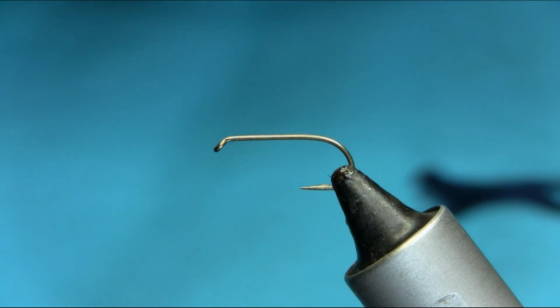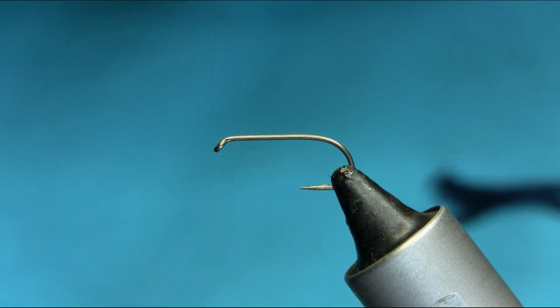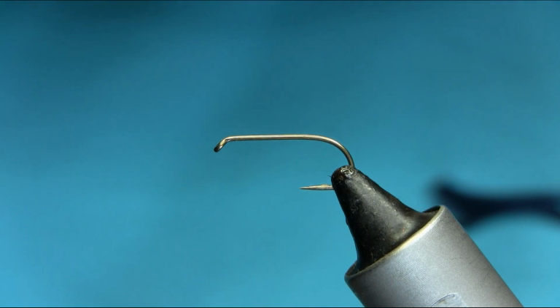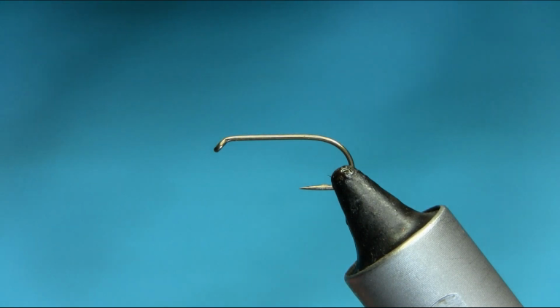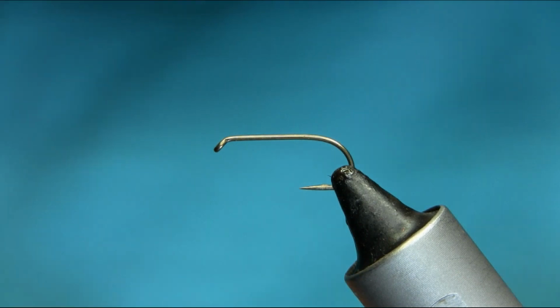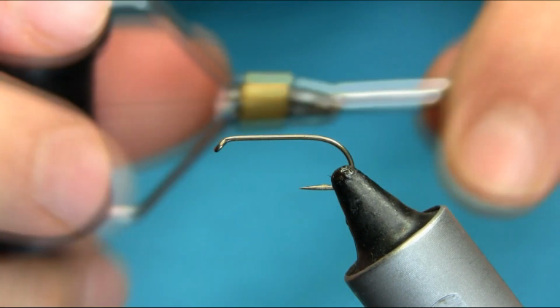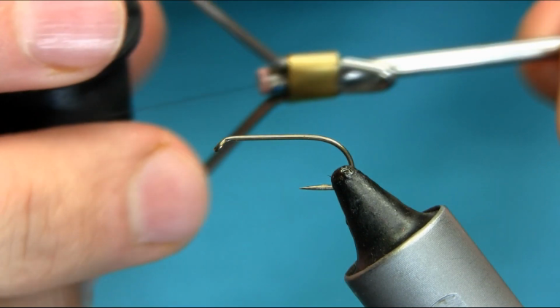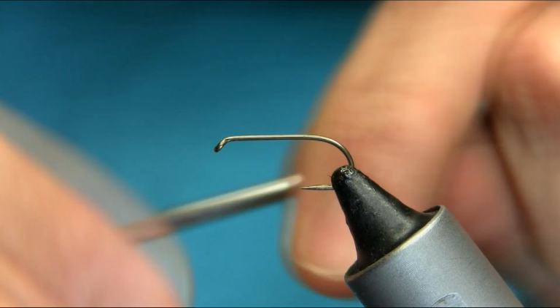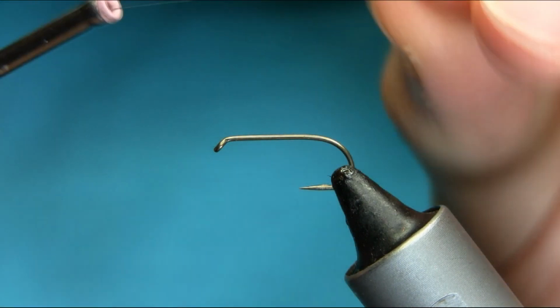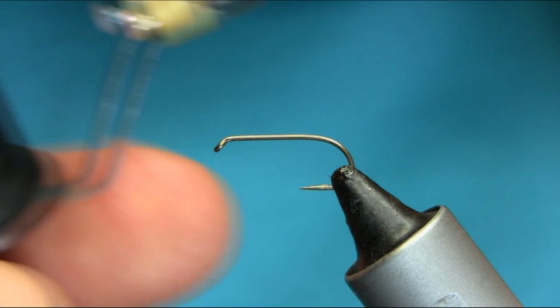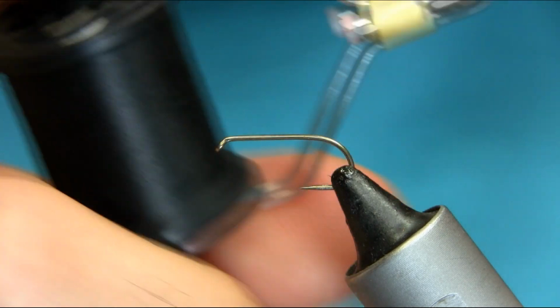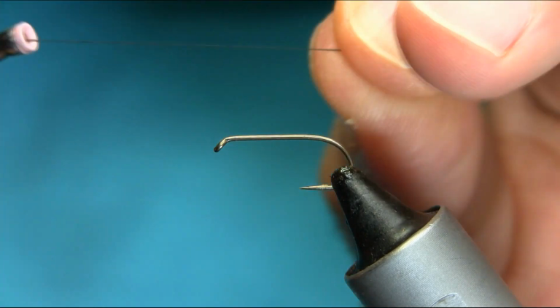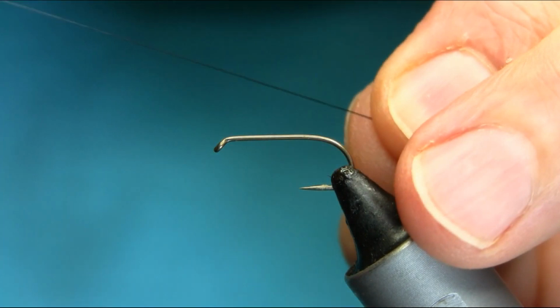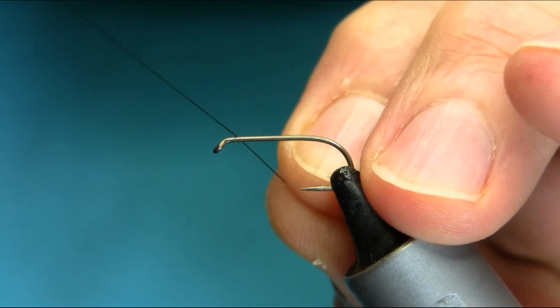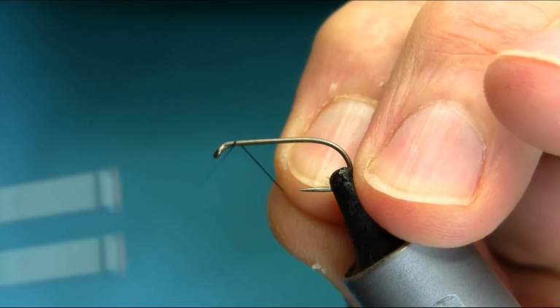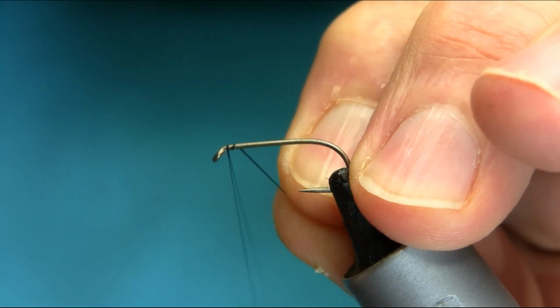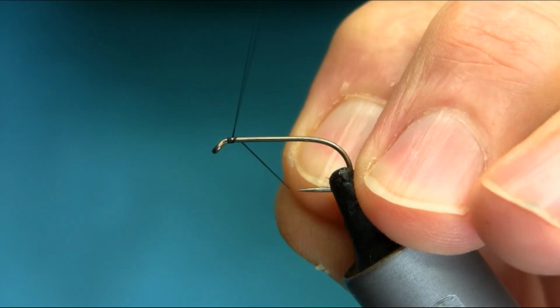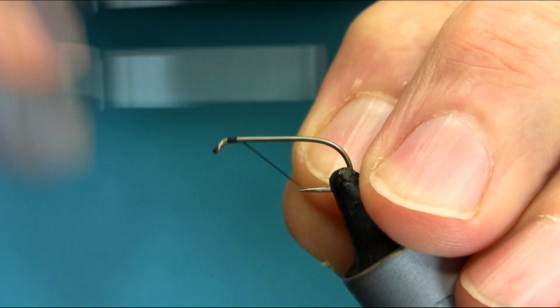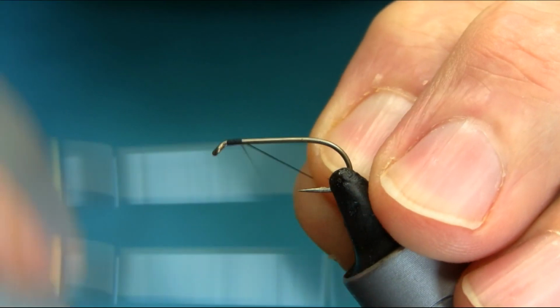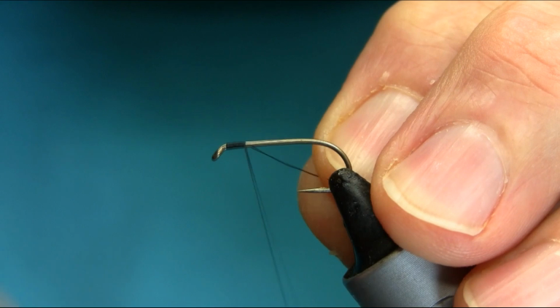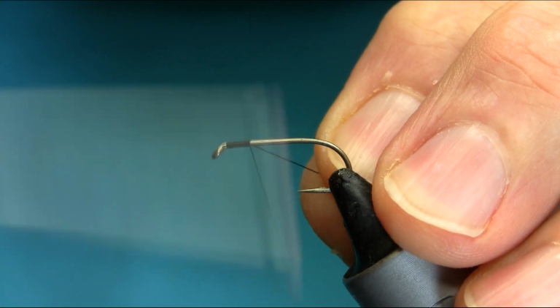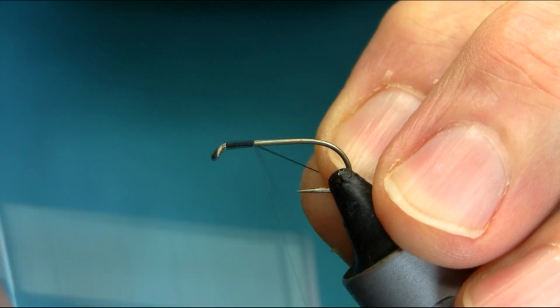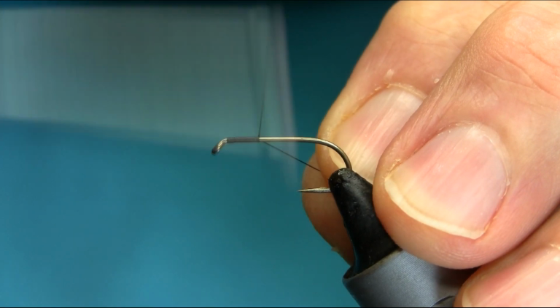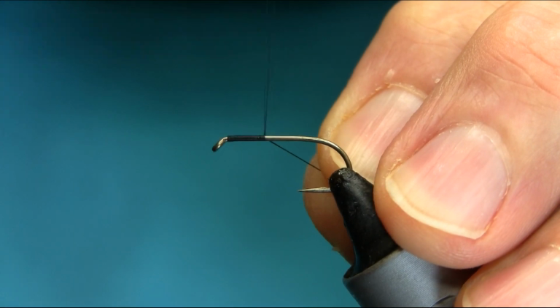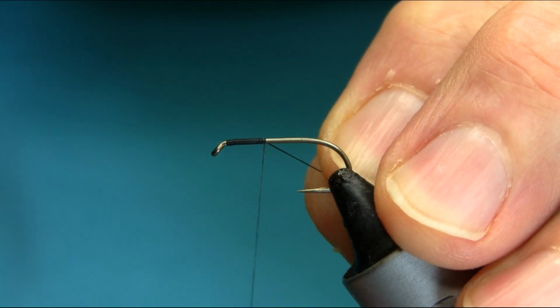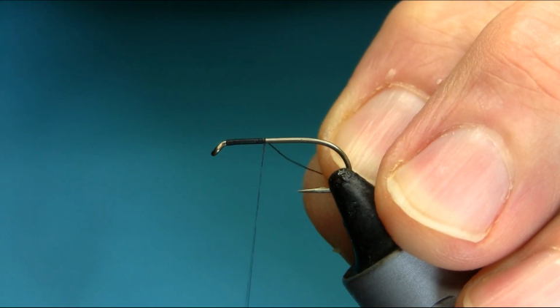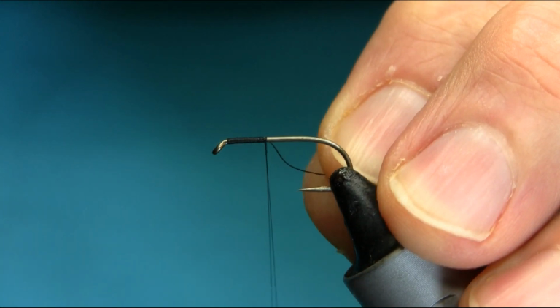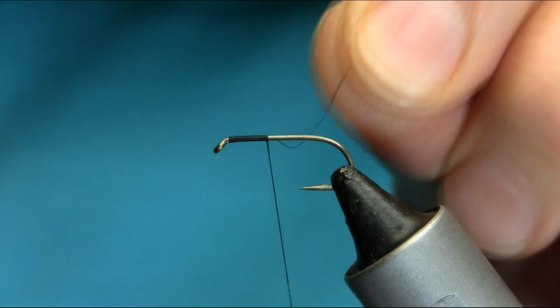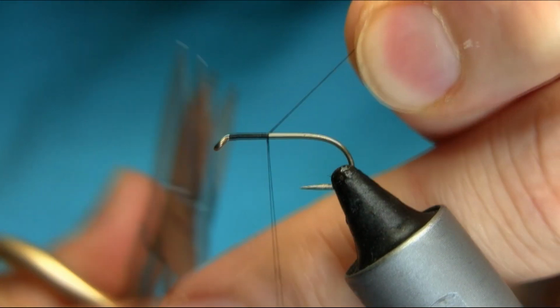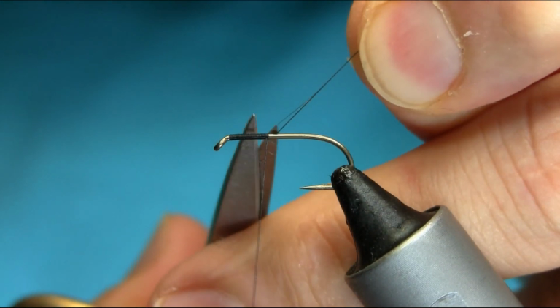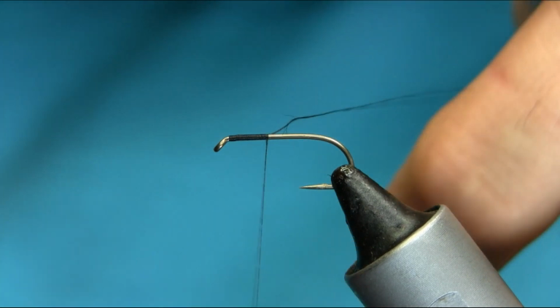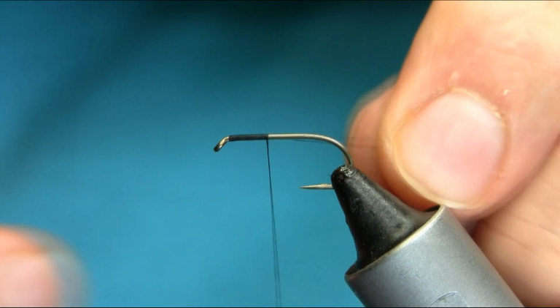Hello everyone. This is a size 10 straight chunk hook and the thread I'm using is black 80. As usual, just start below the eye. I will explain all the materials.